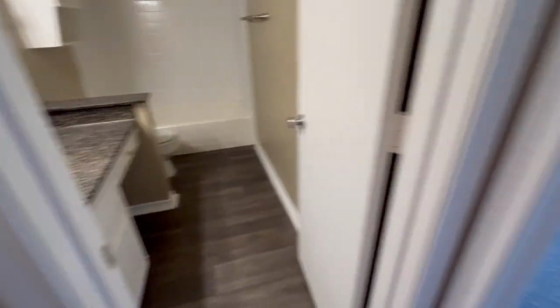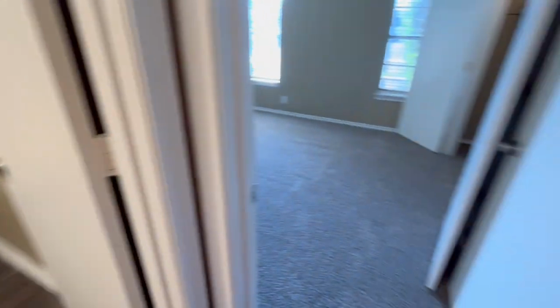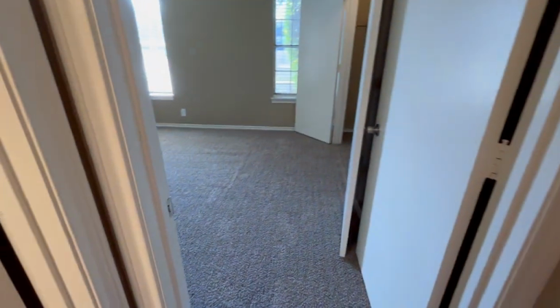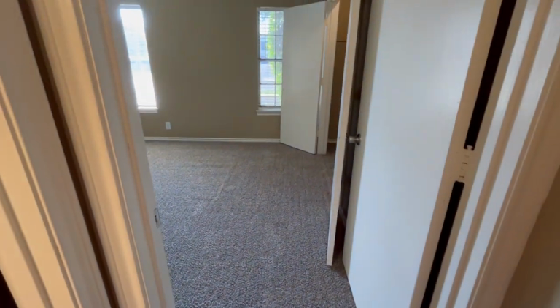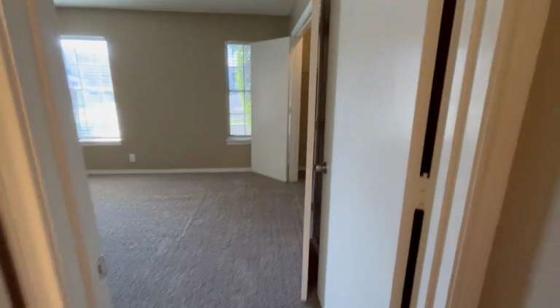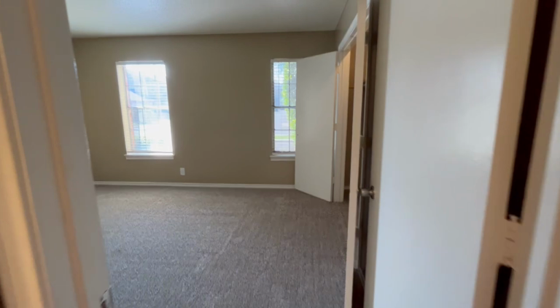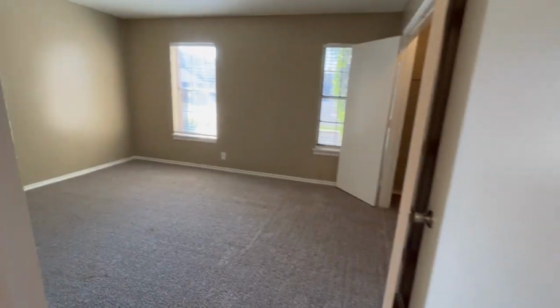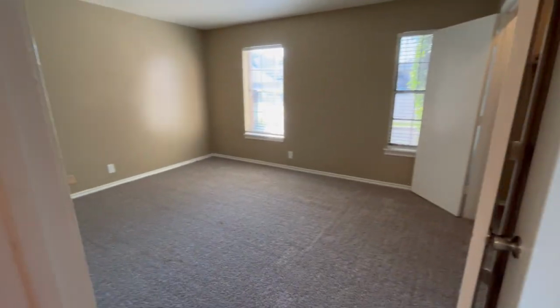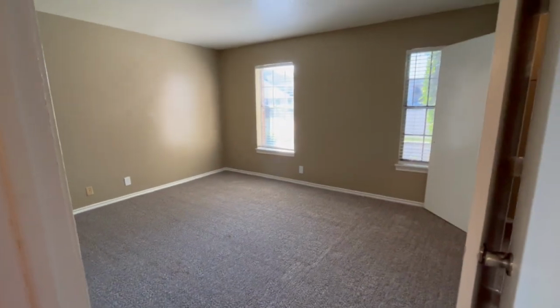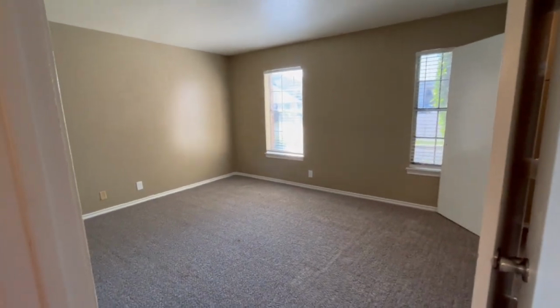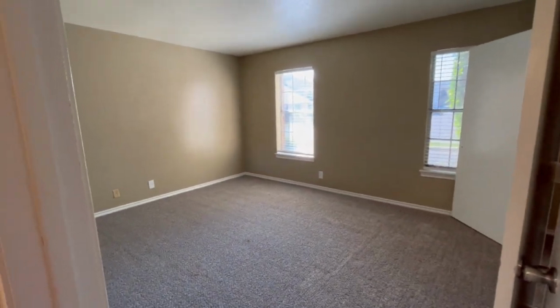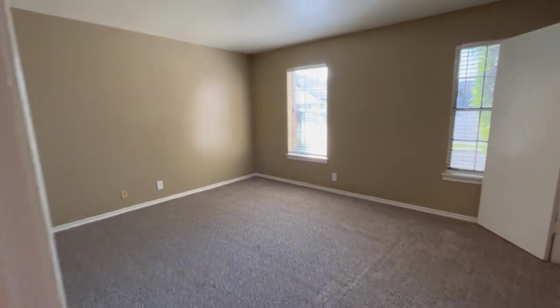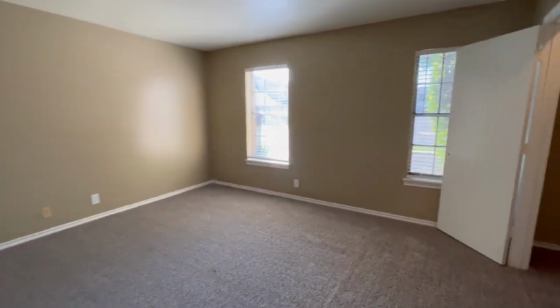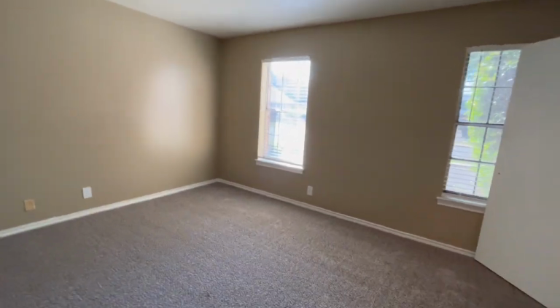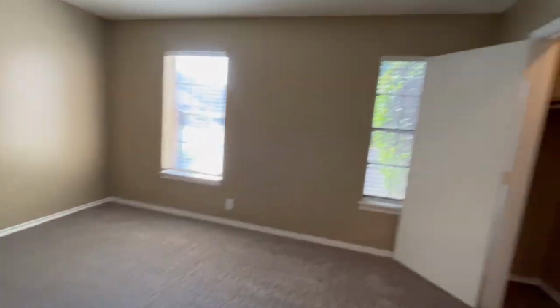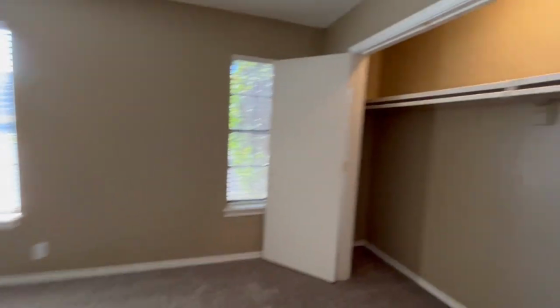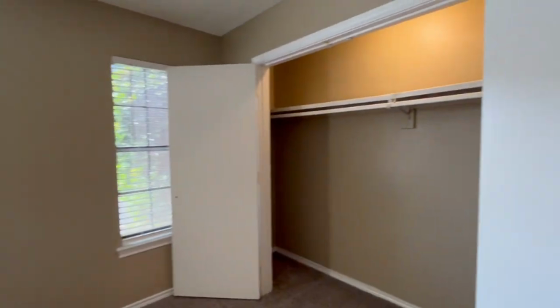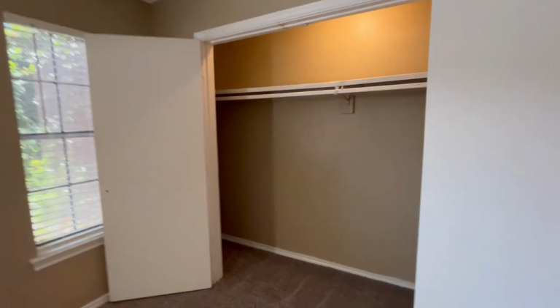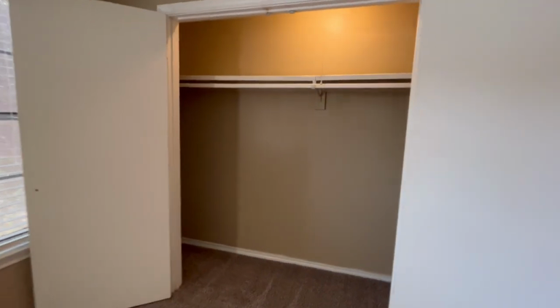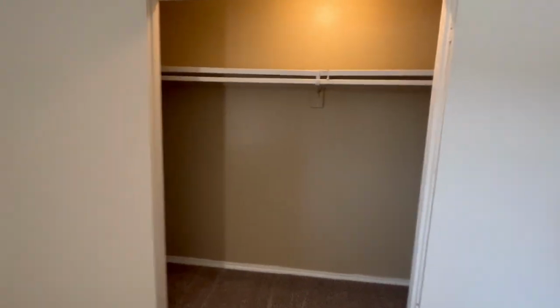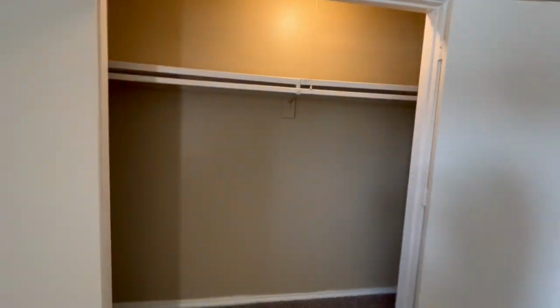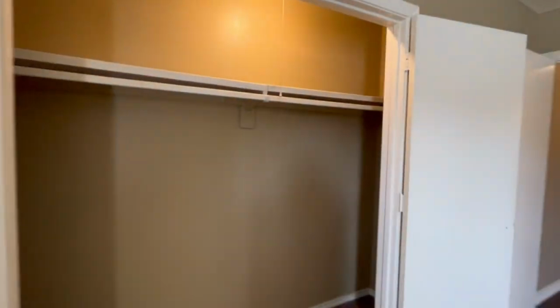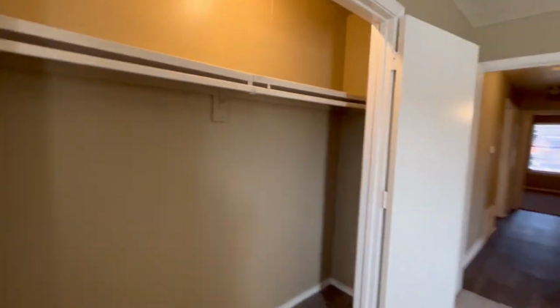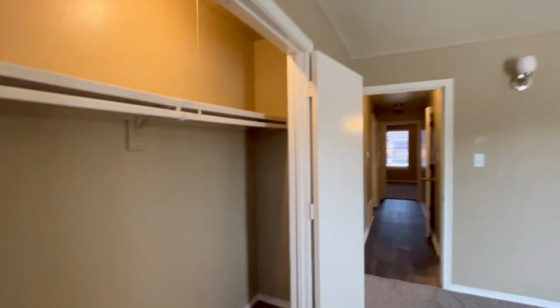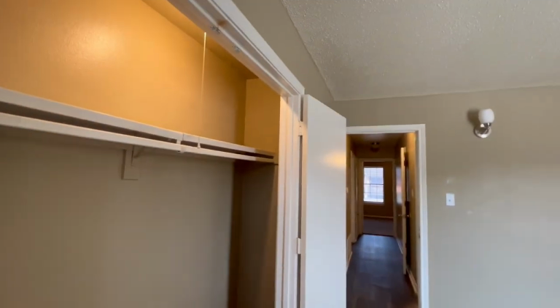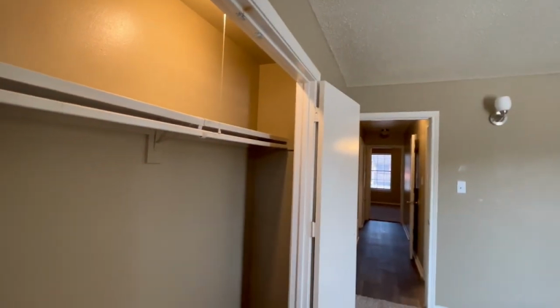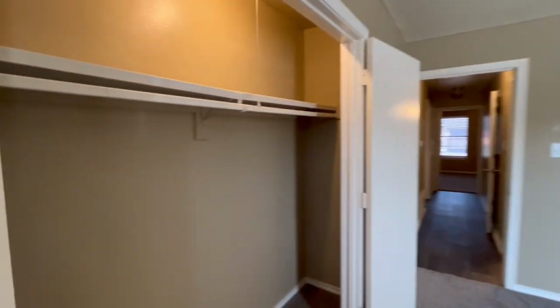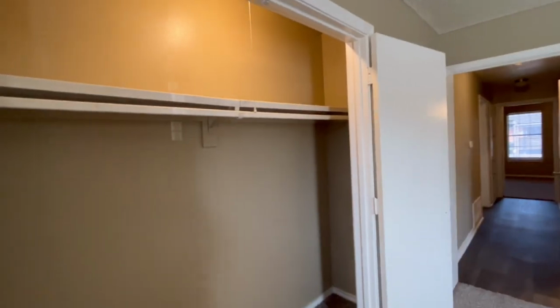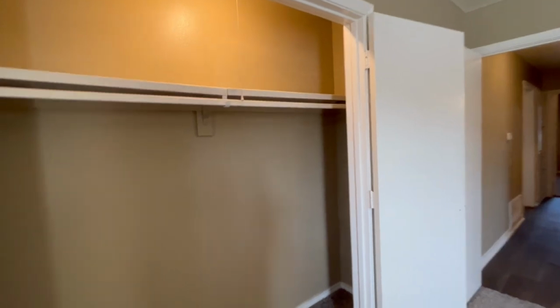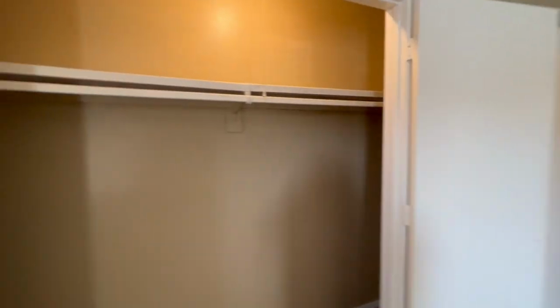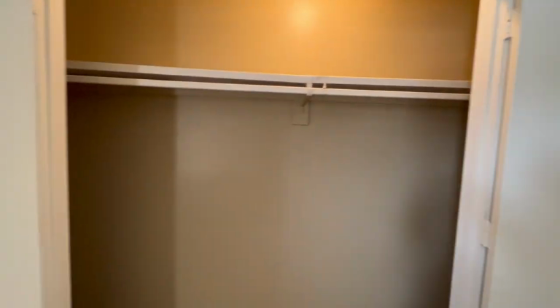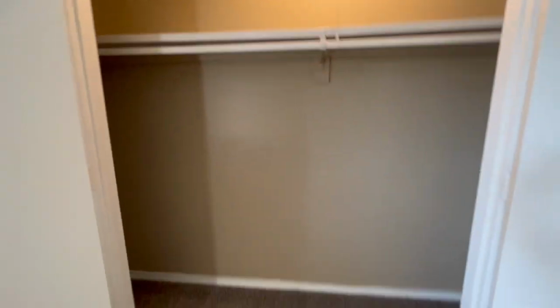And then your guest bedroom — again a large spacious room with two windows and a huge closet. It's not a walk-in, but it's huge with plenty of storage in here.